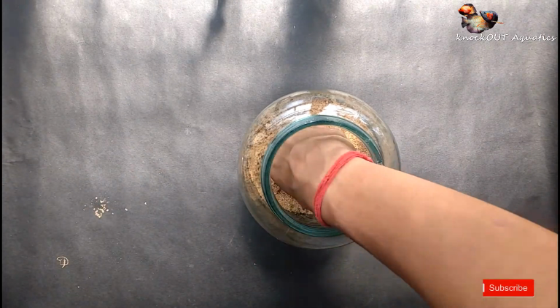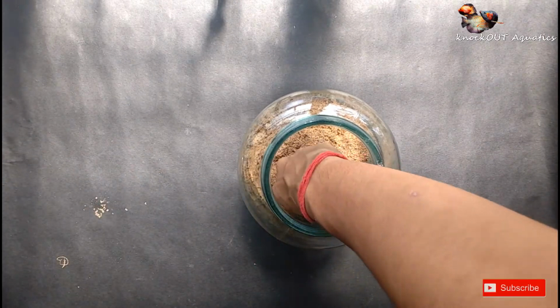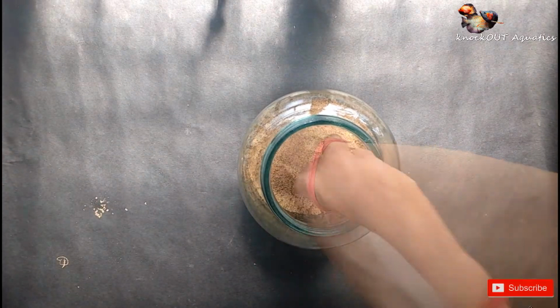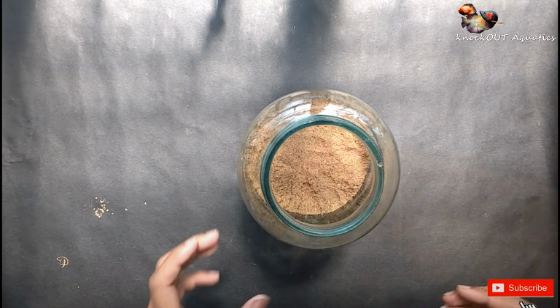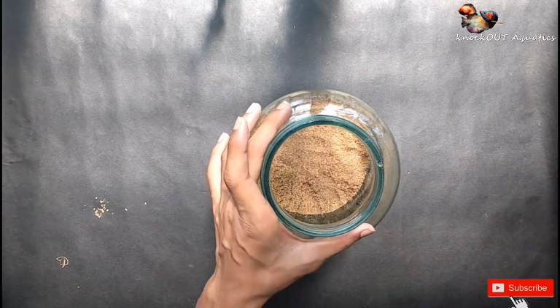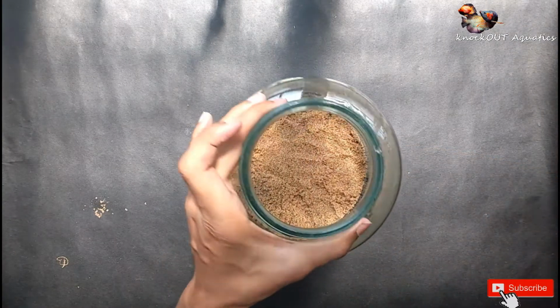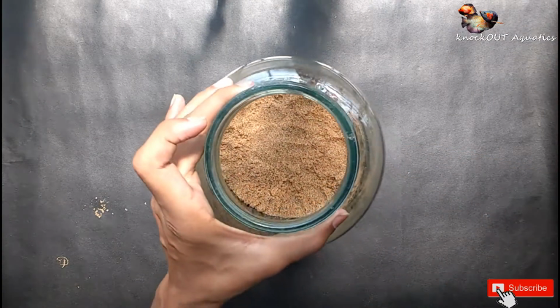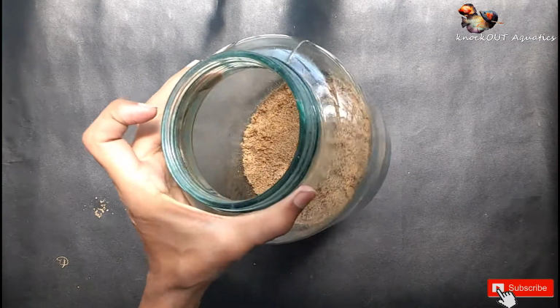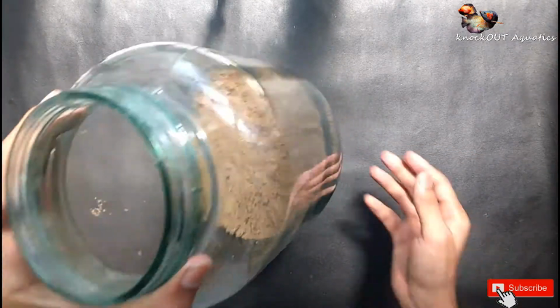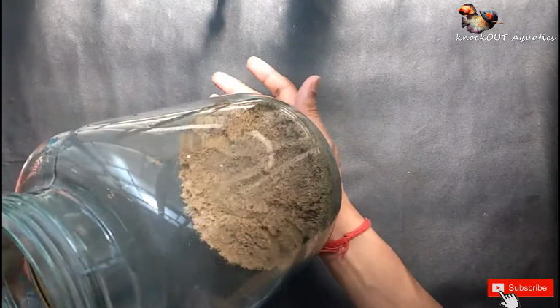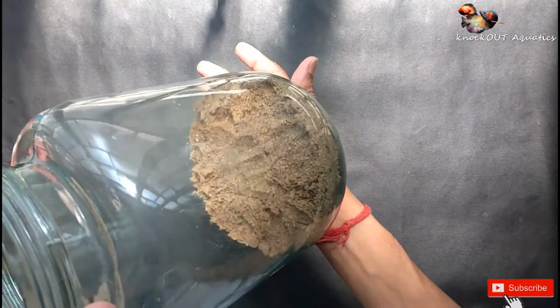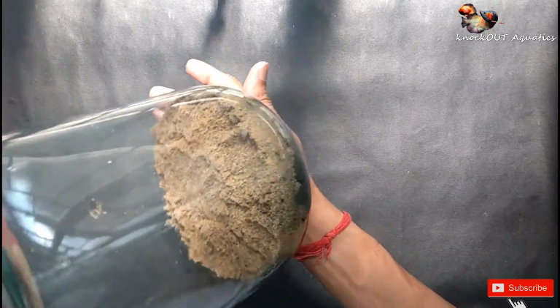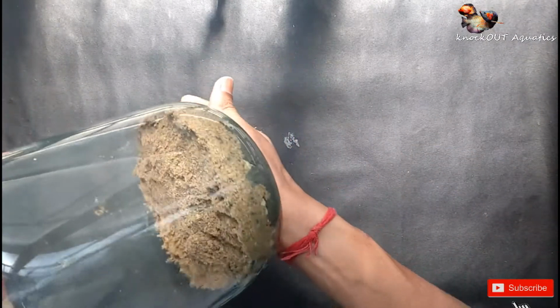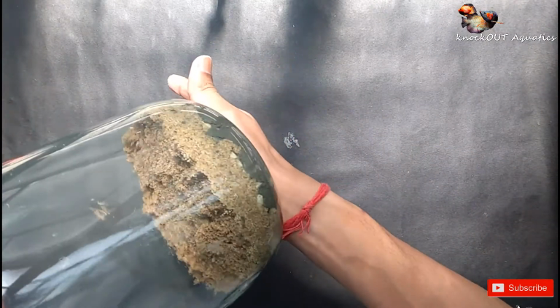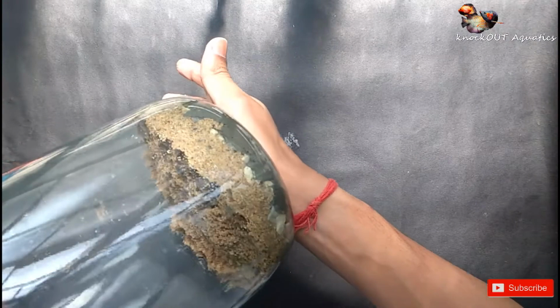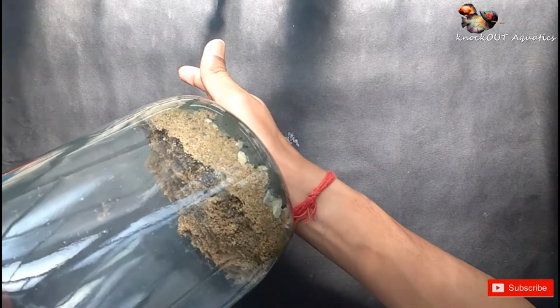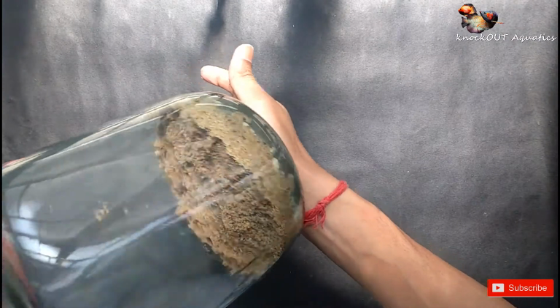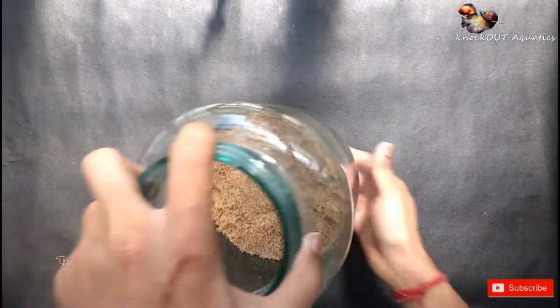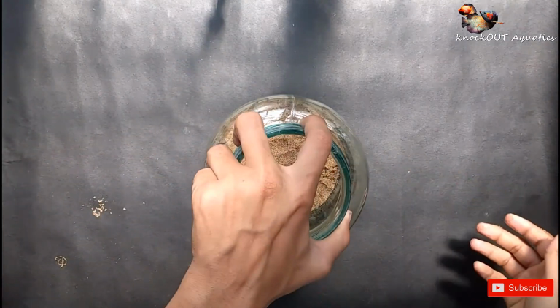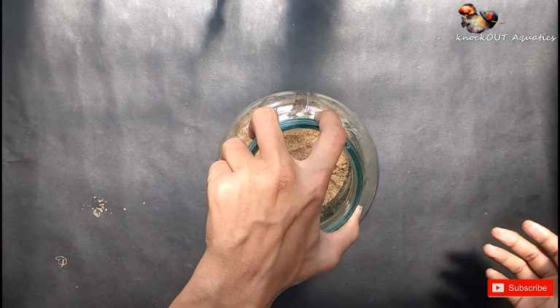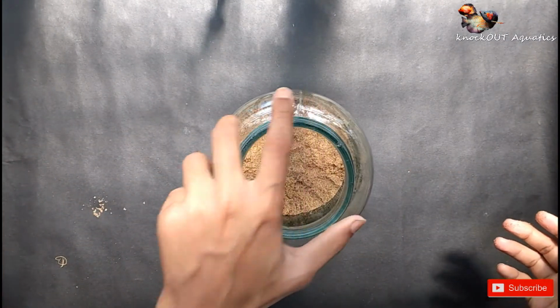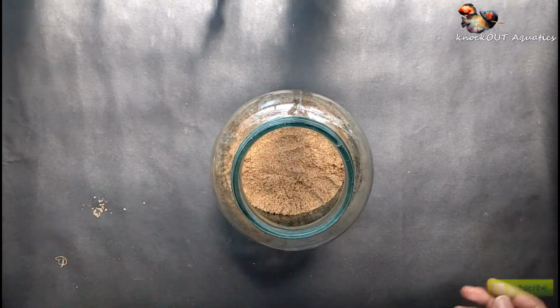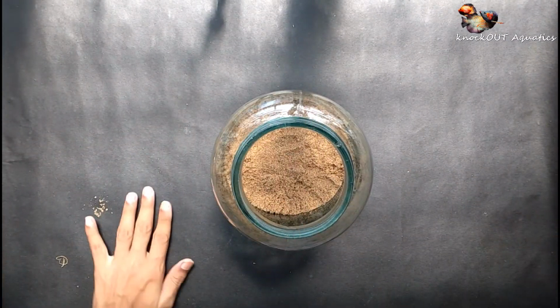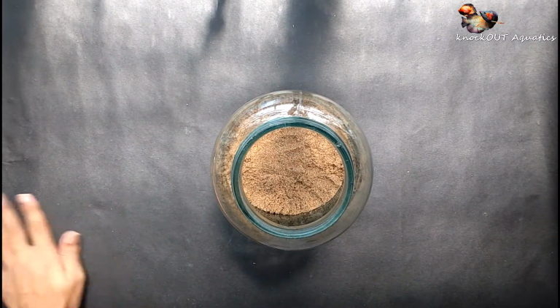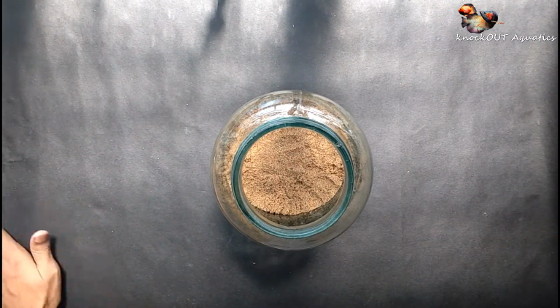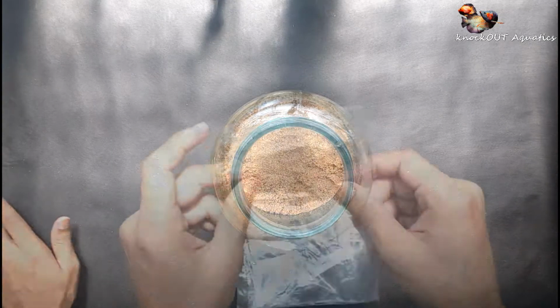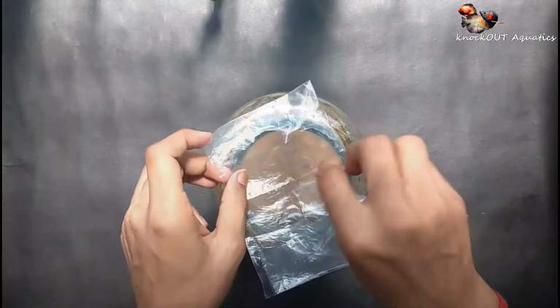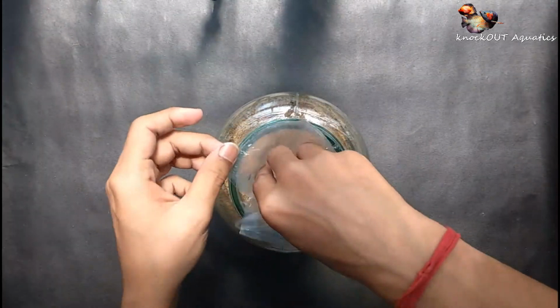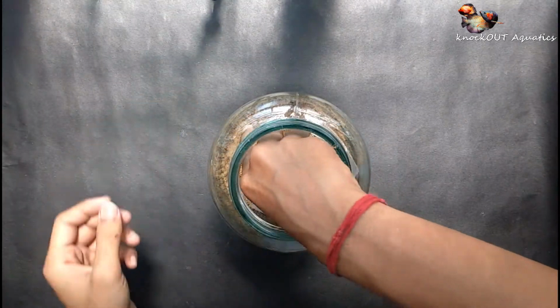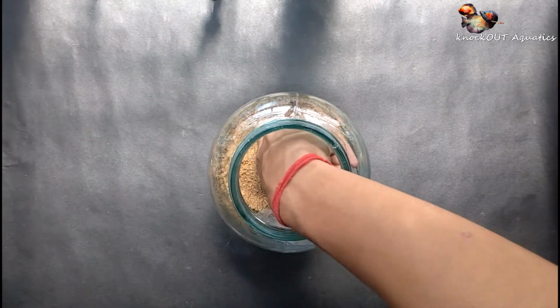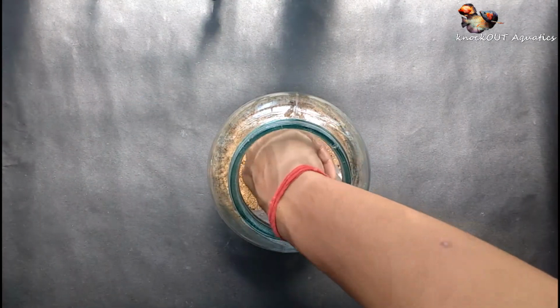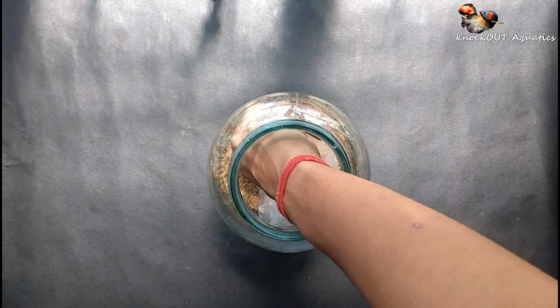So this layer is also done. You can see the layer. And now it's time to add some water before planting the plants.